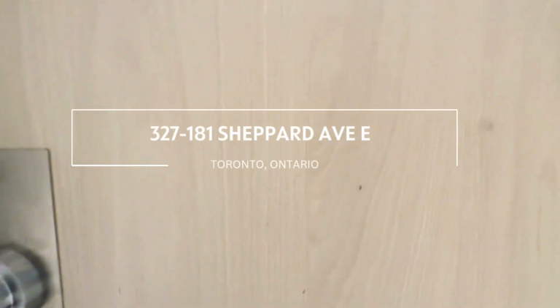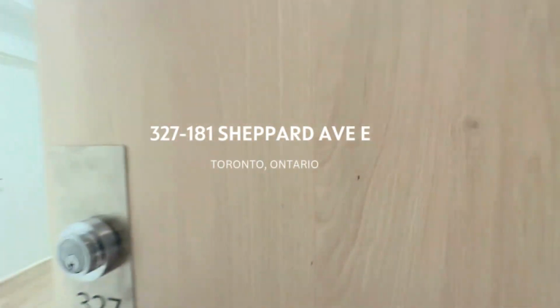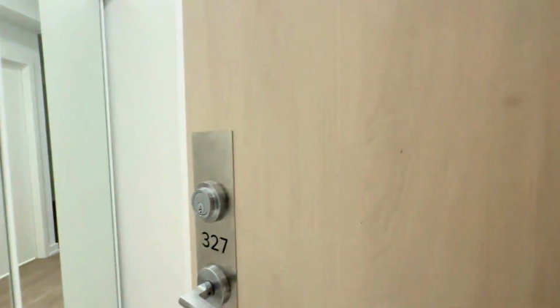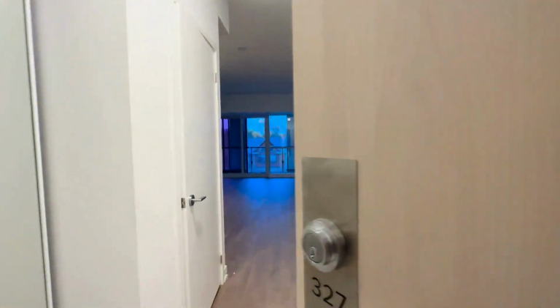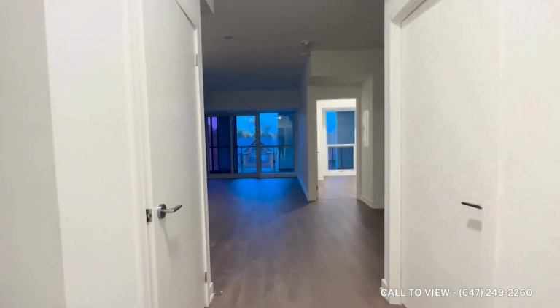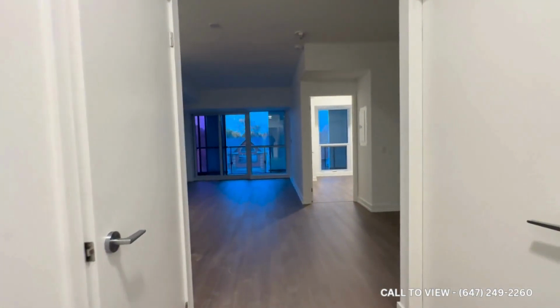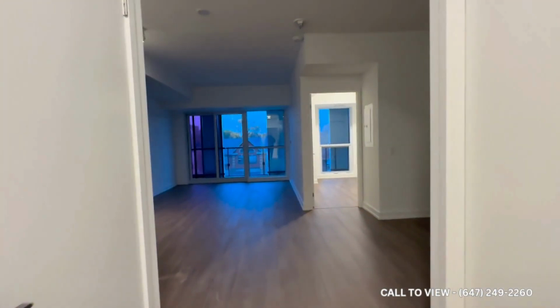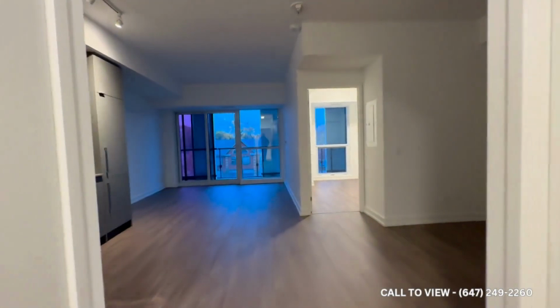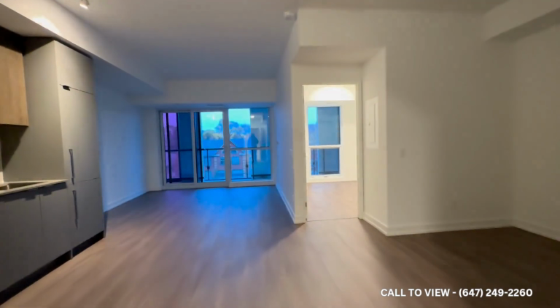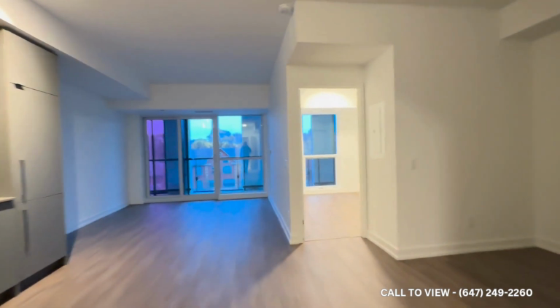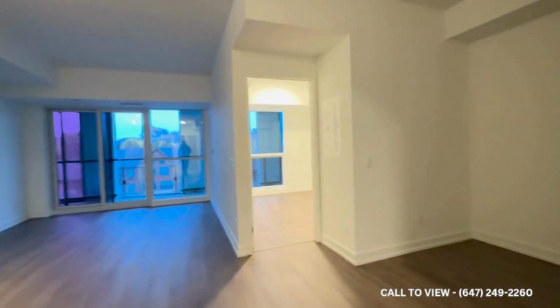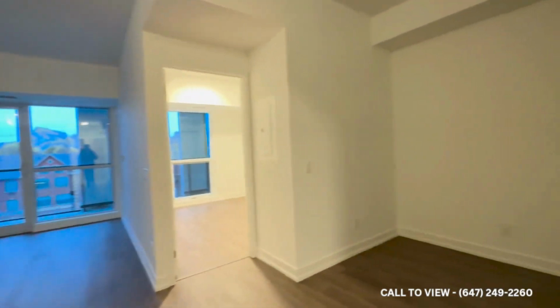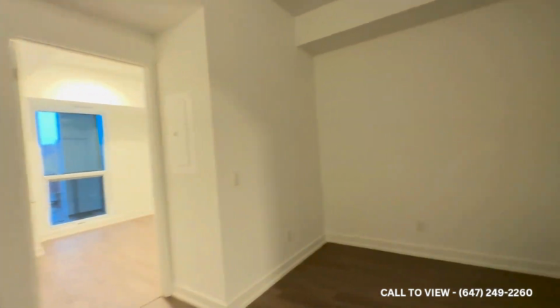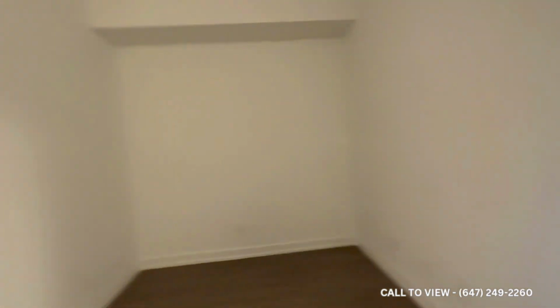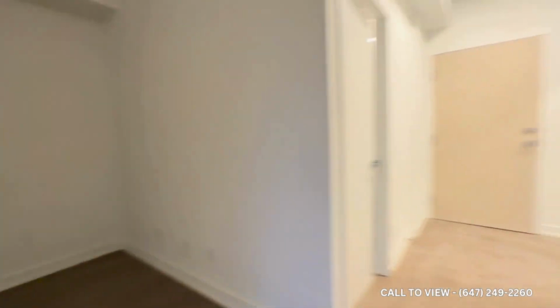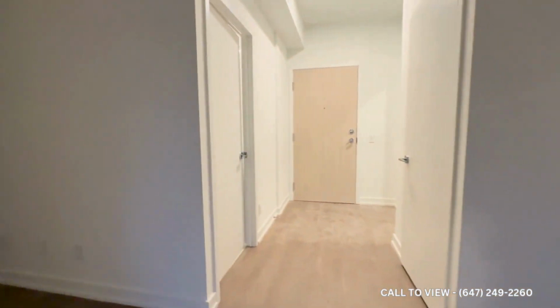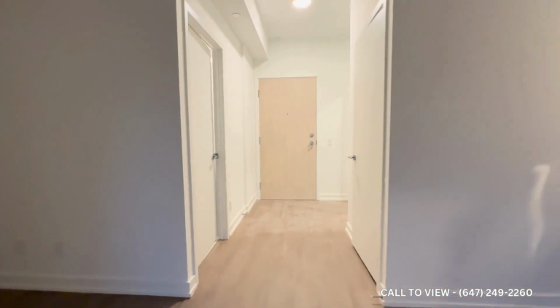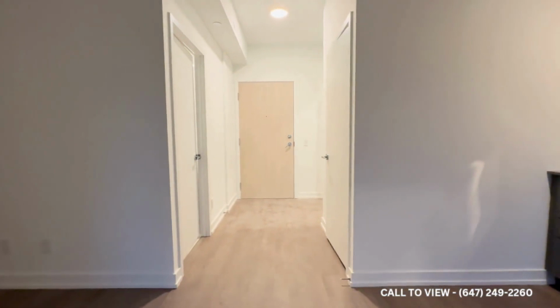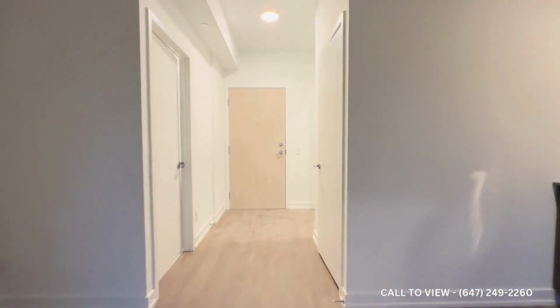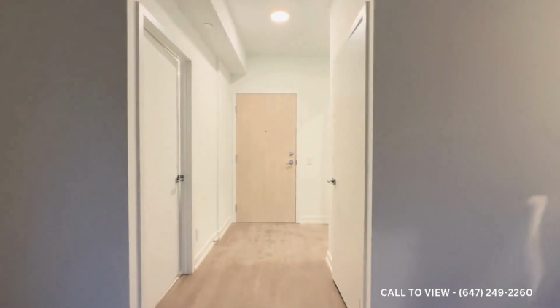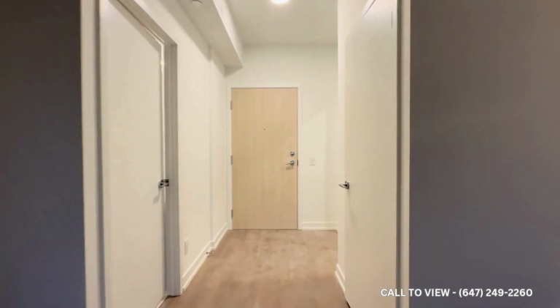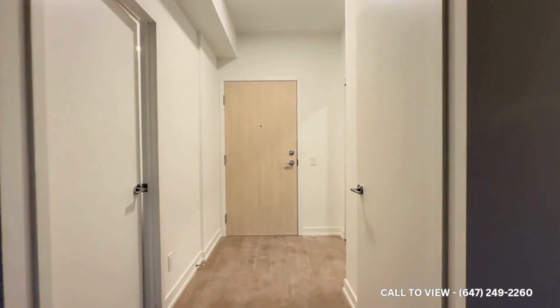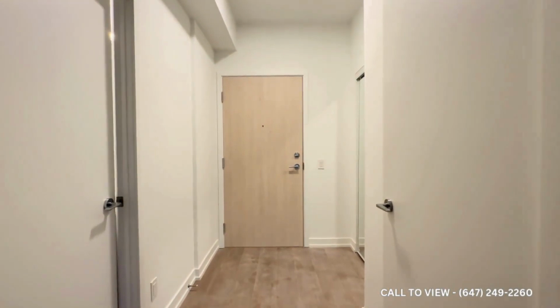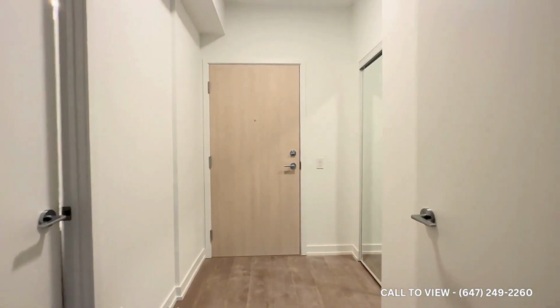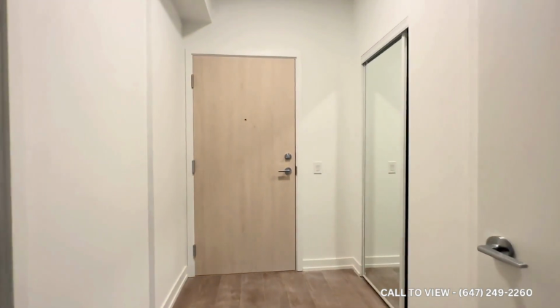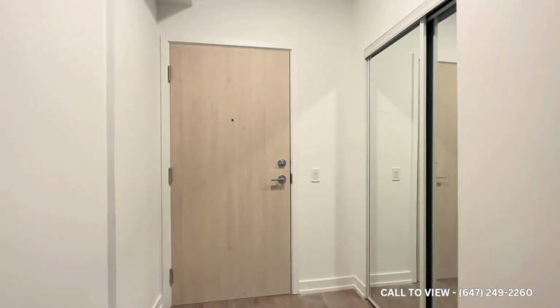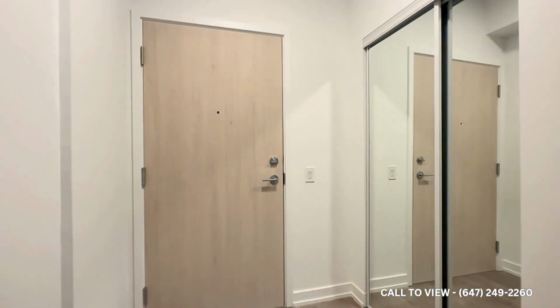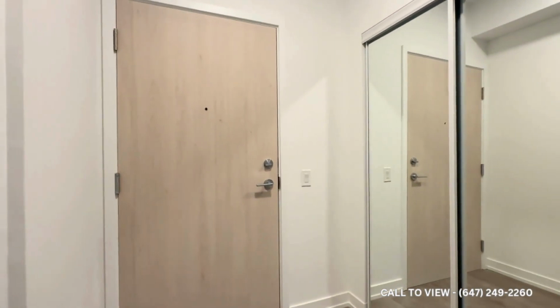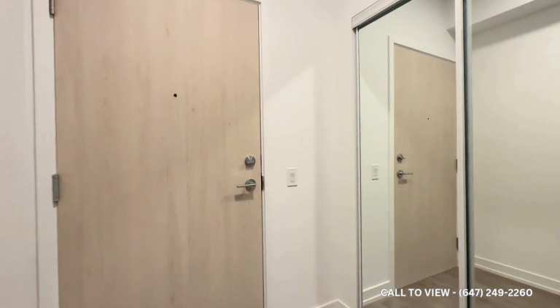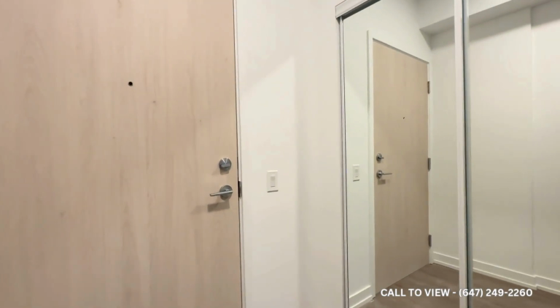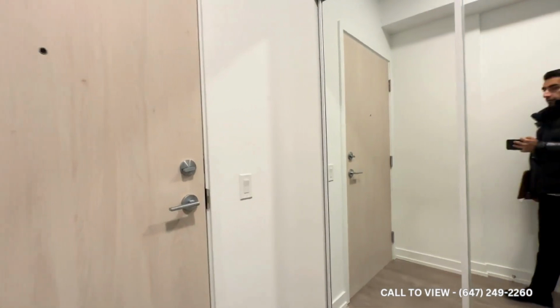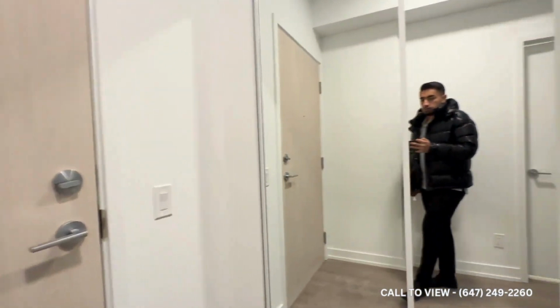Hello and welcome to unit 327 here at 181 Shepherd Avenue East in North York, Ontario. This is a beautiful brand new one bedroom plus den, and you also have one parking spot.